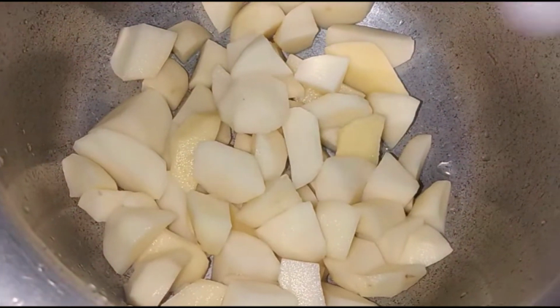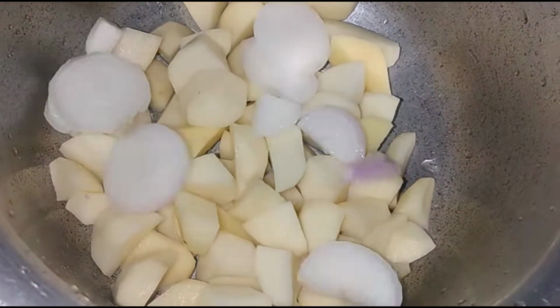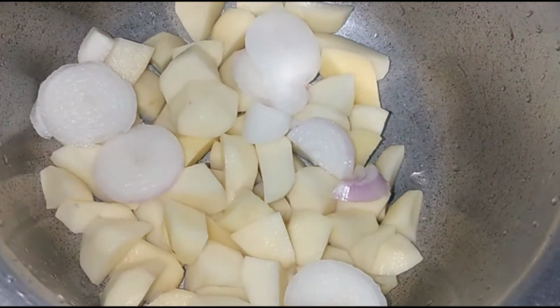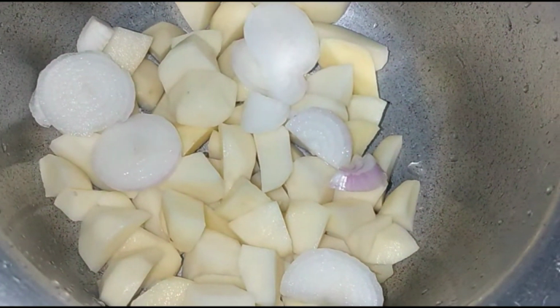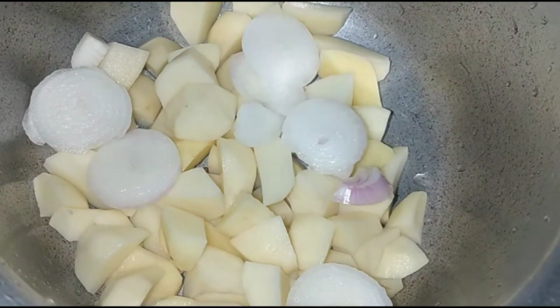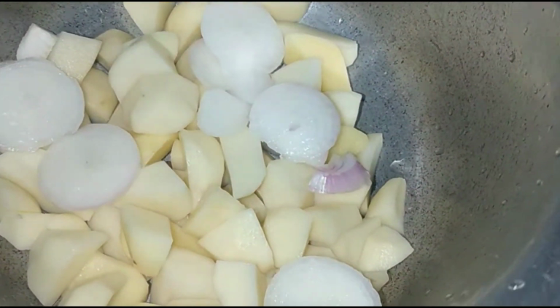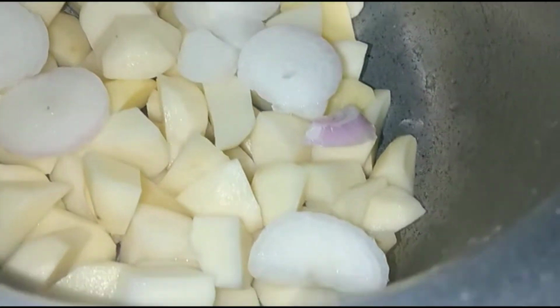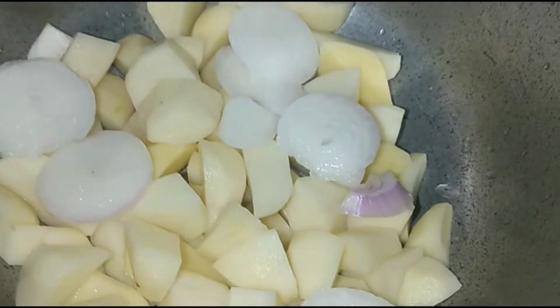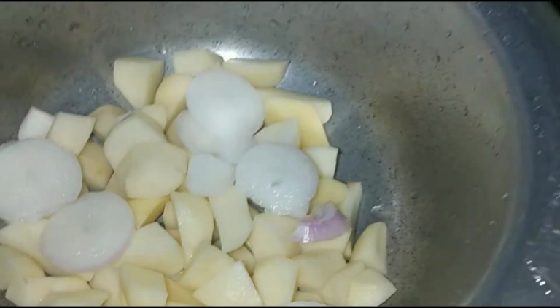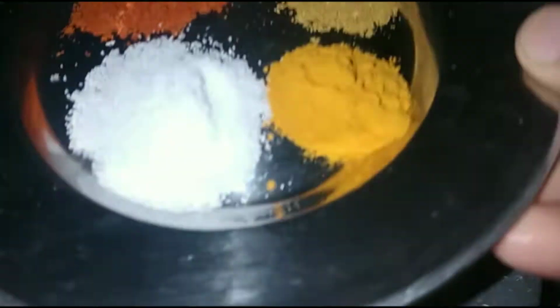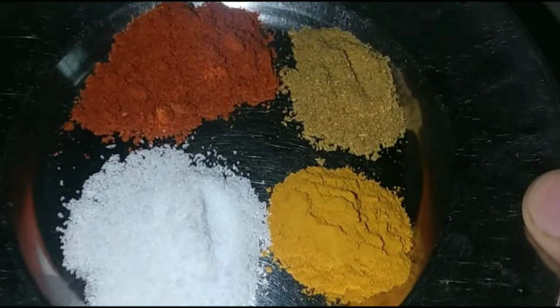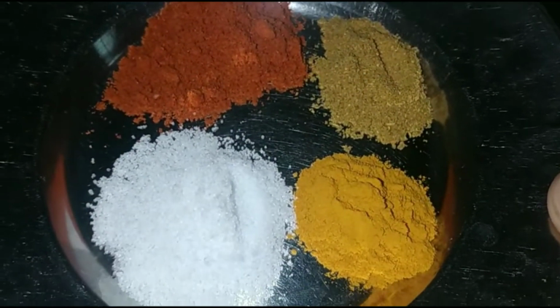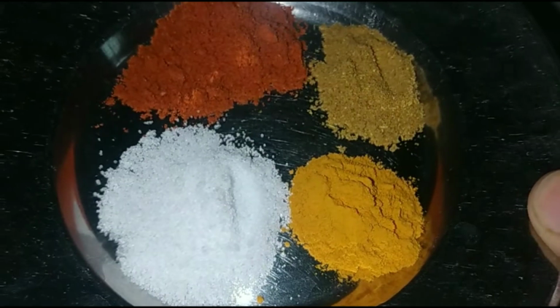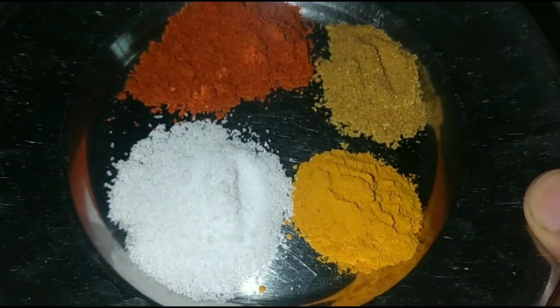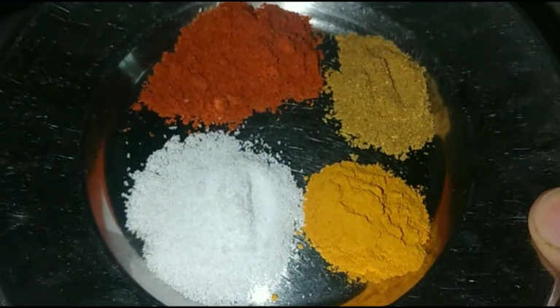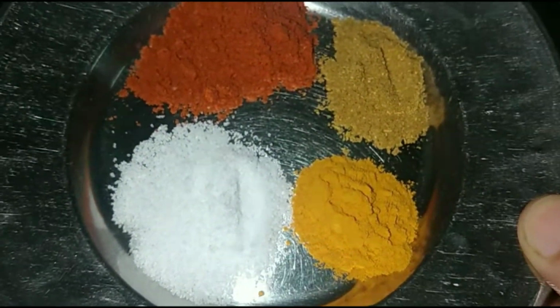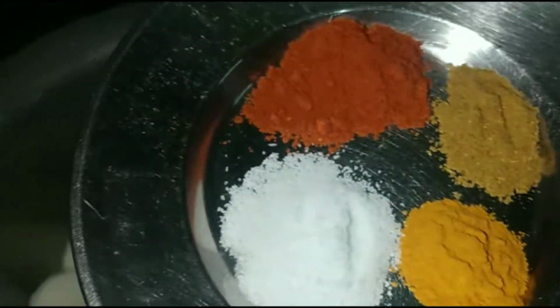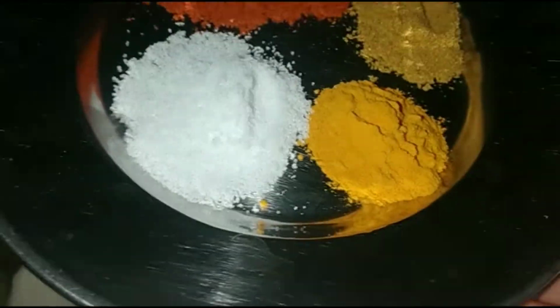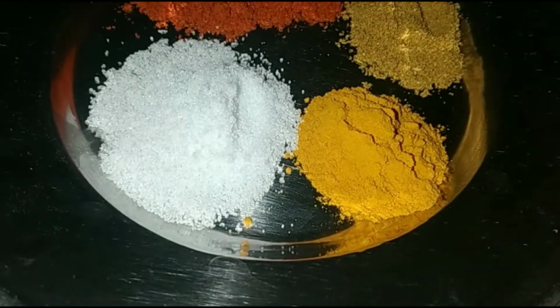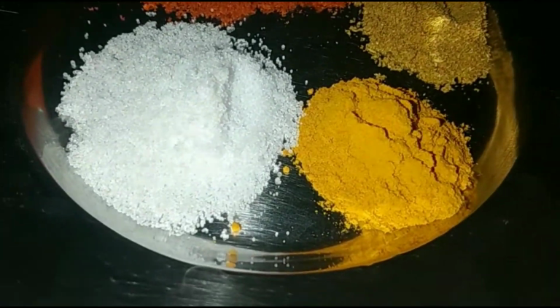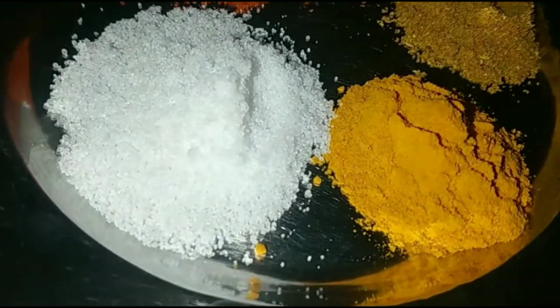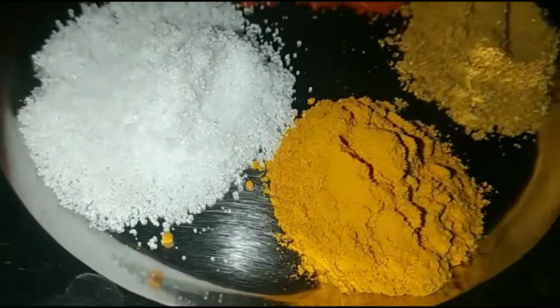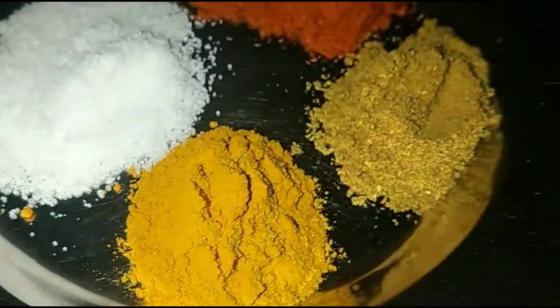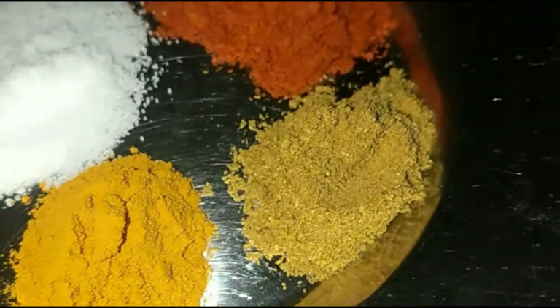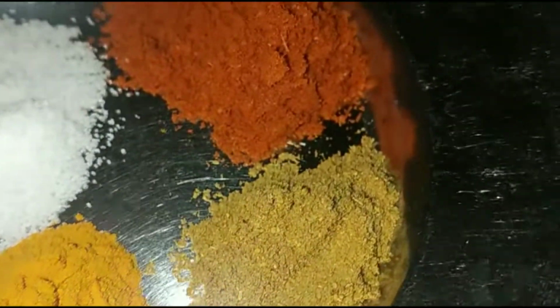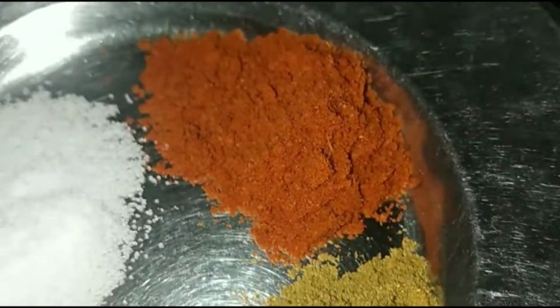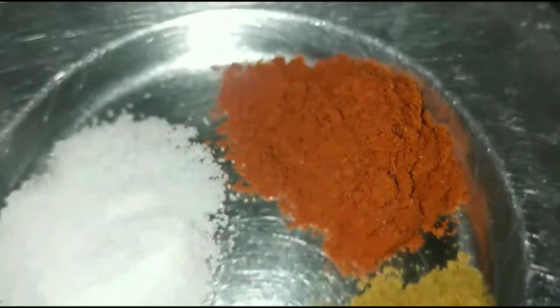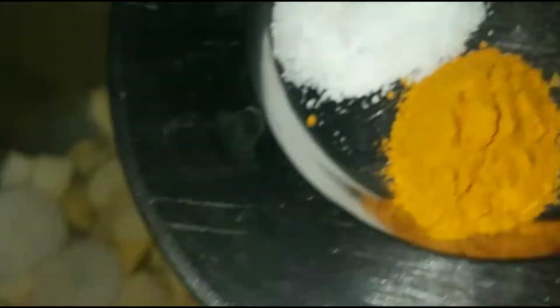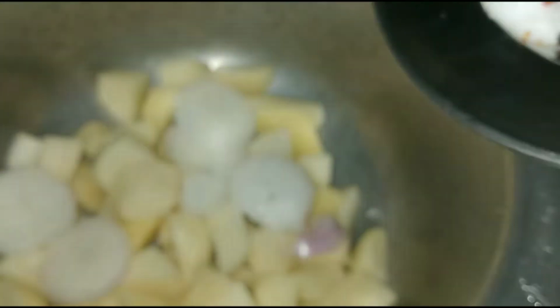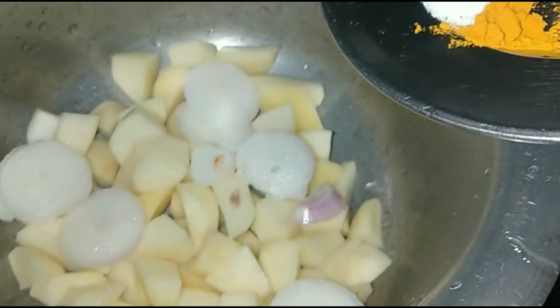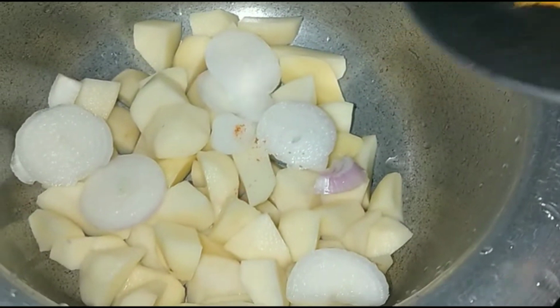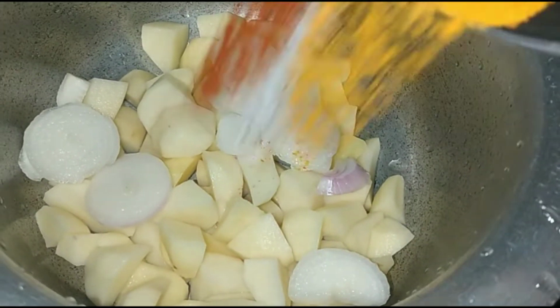Here are 4 big aloo. I am going to add a little to it. And then we have 1½ teaspoon of haldi, ½ teaspoon of dhaniya, and ½ teaspoon of lal mirch powder. This is all to taste.